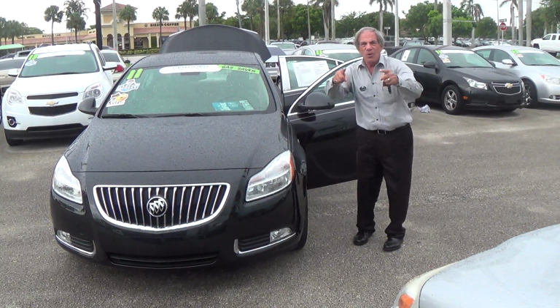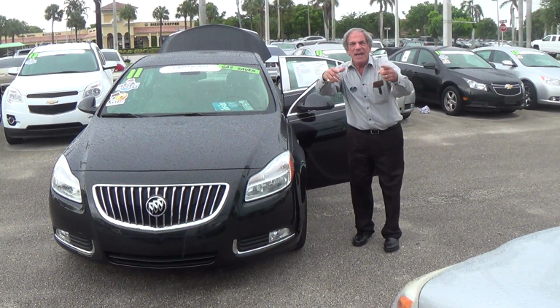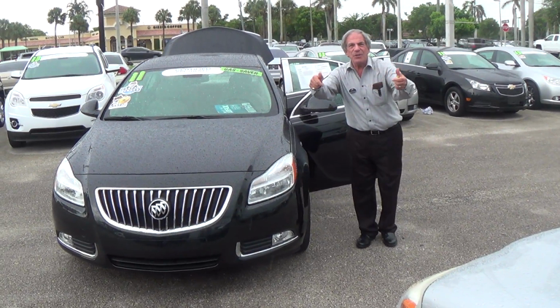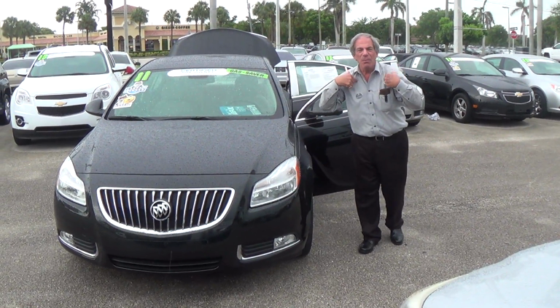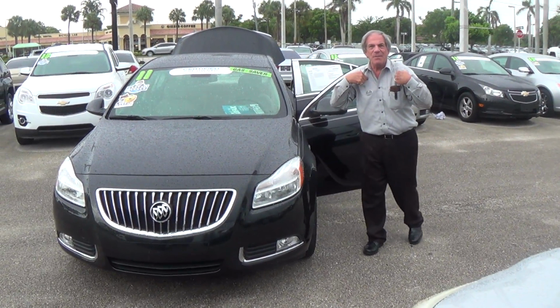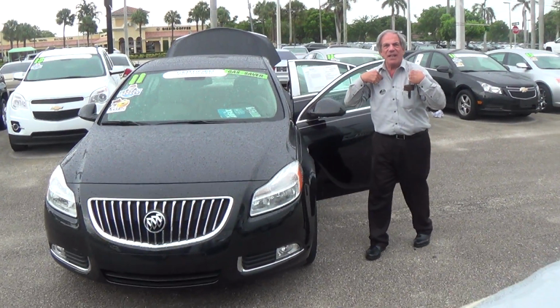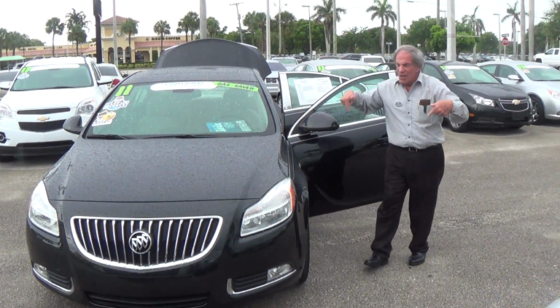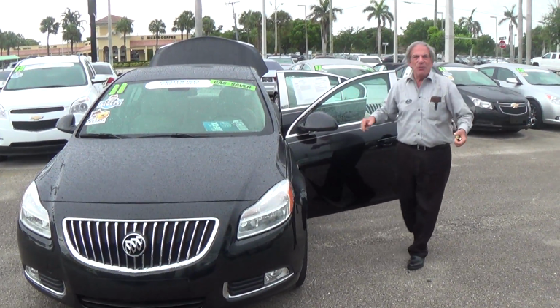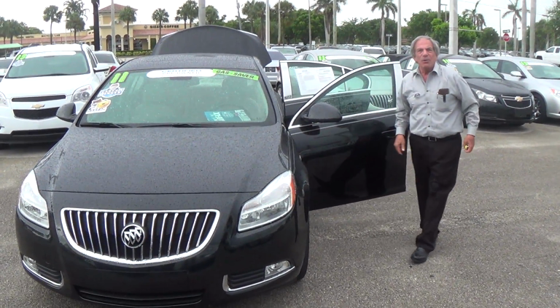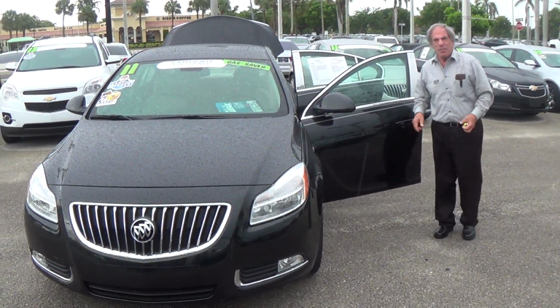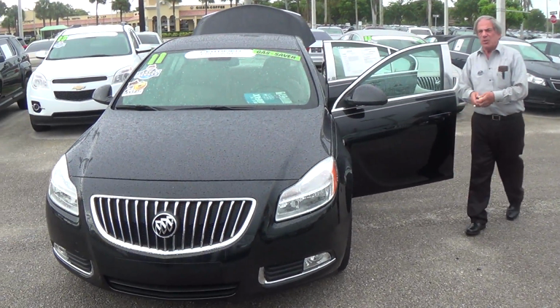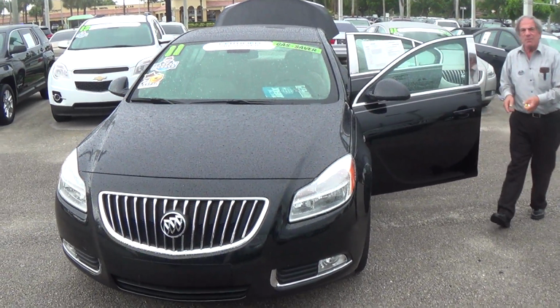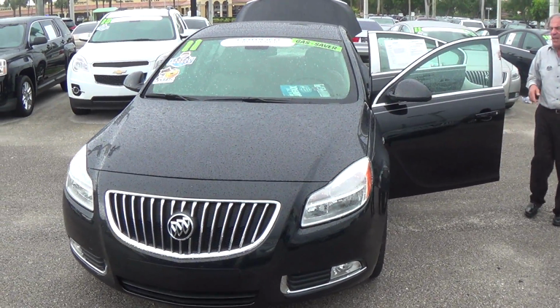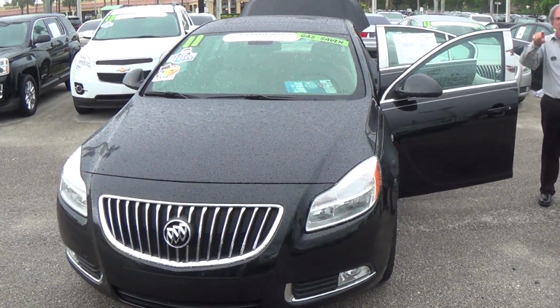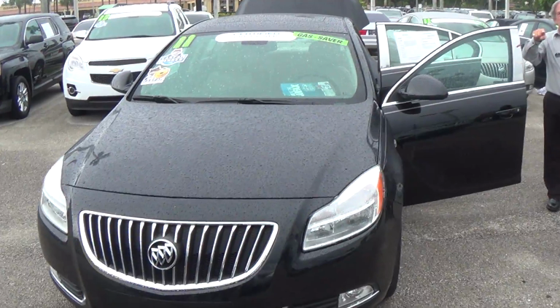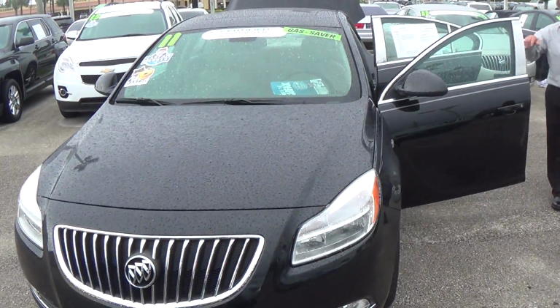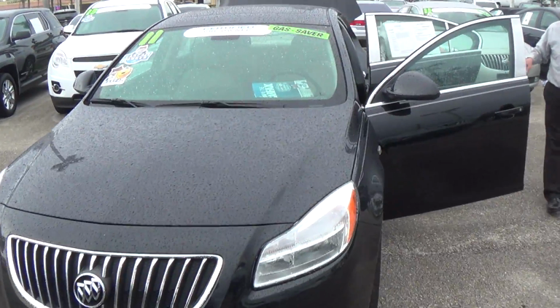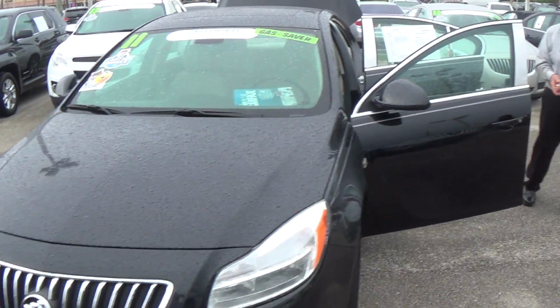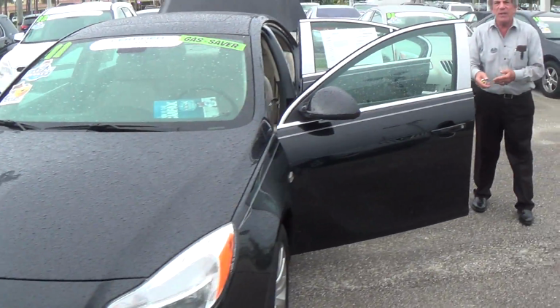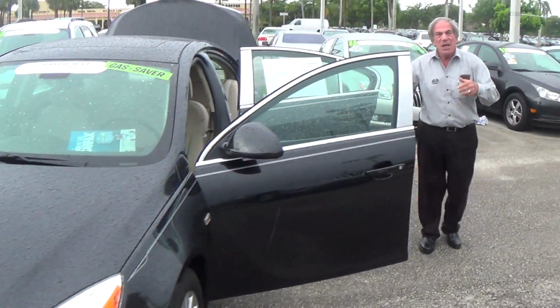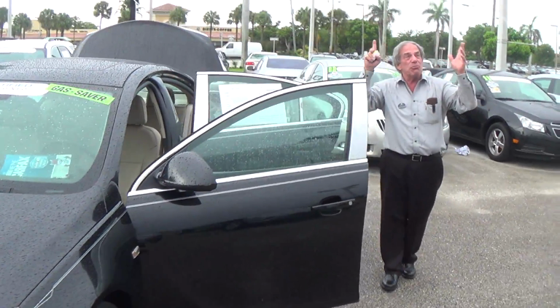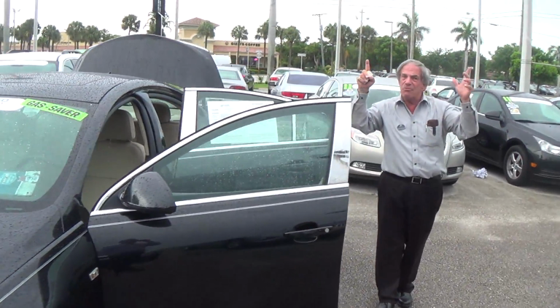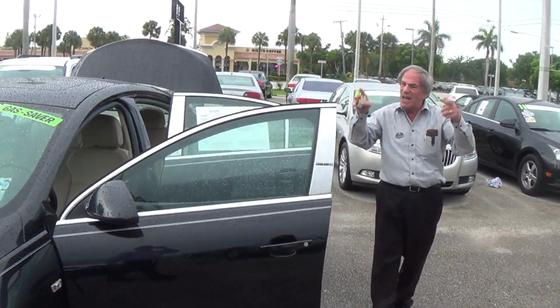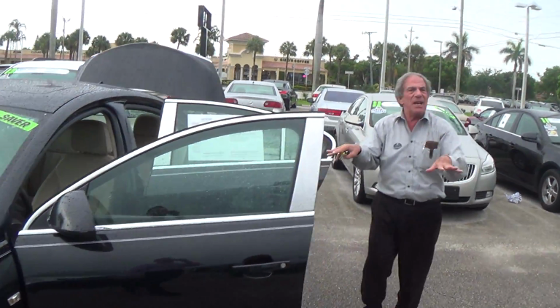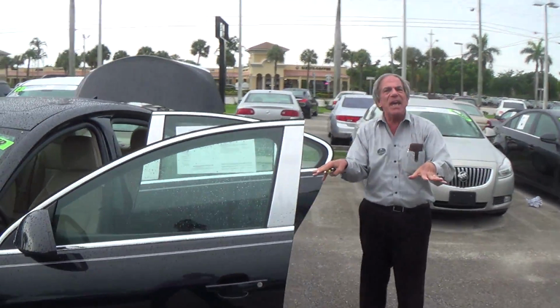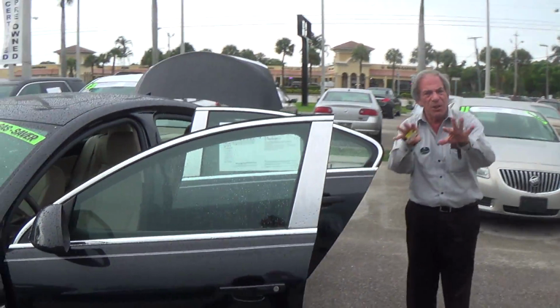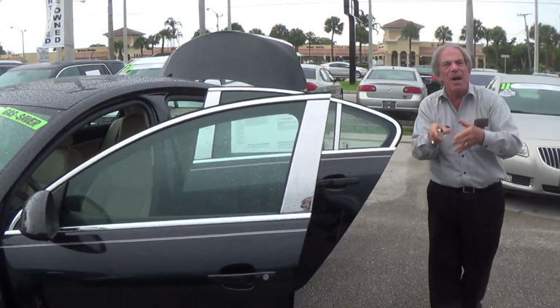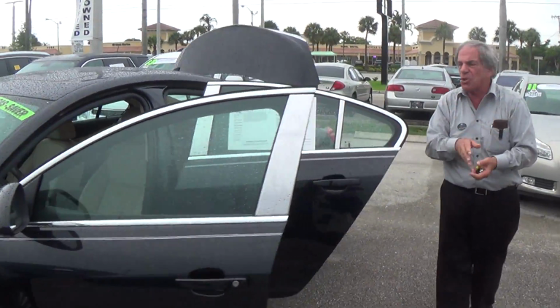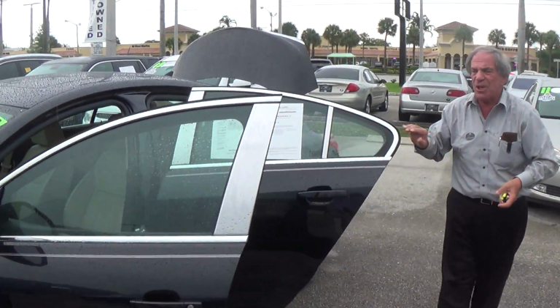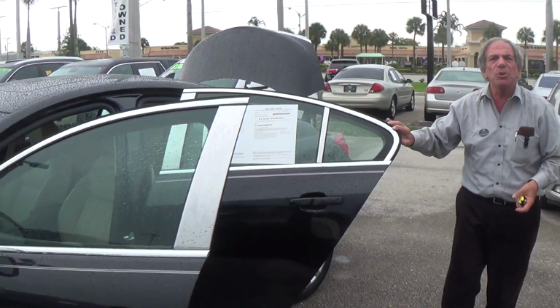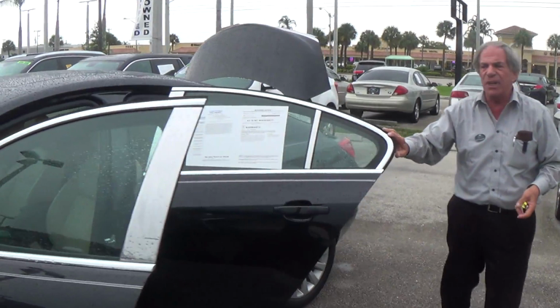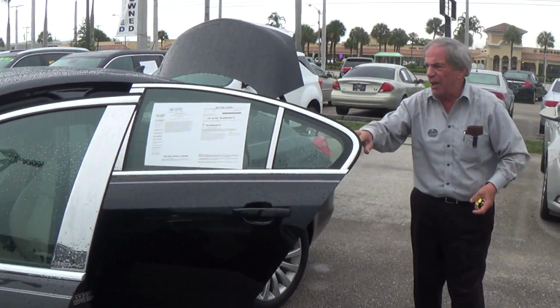Jose, how you doing? My name is Nick here at Delray Buick GMC. Got your email on this beautiful Regal. It's raining right now, but I didn't care — I wanted to come out and make sure I sent you a little video on it.